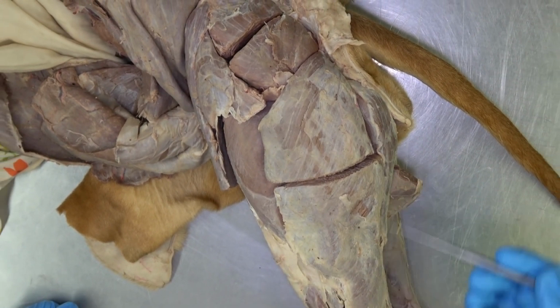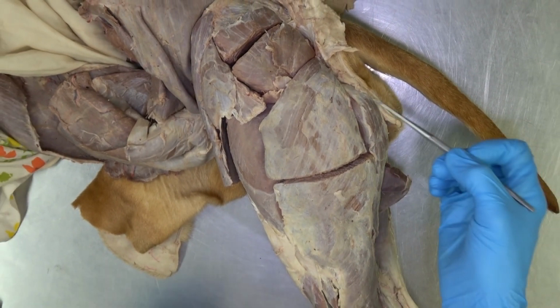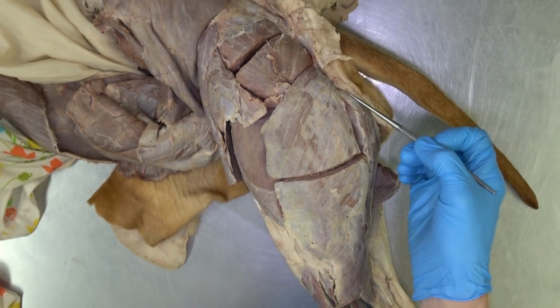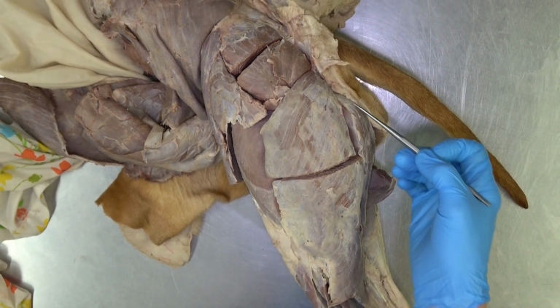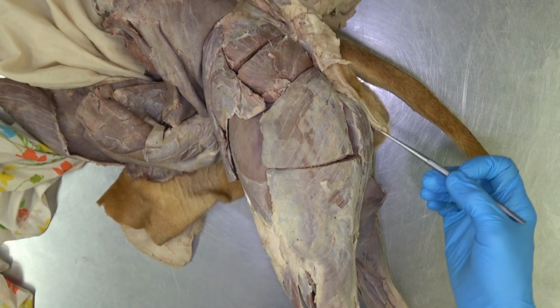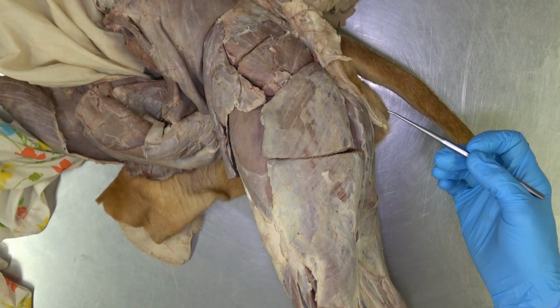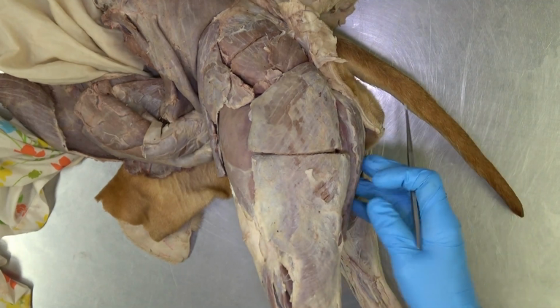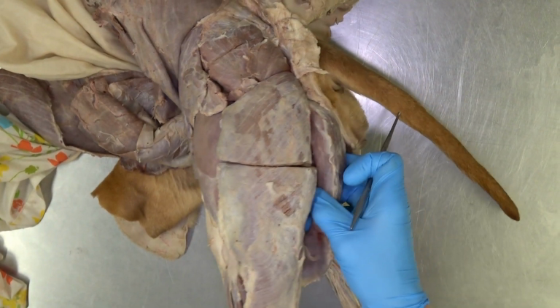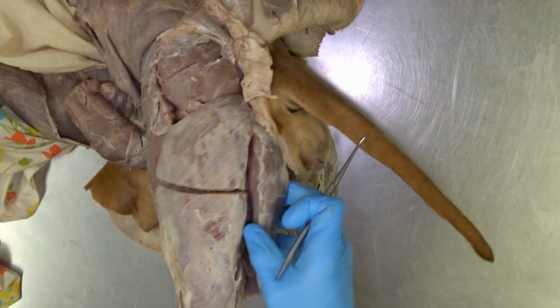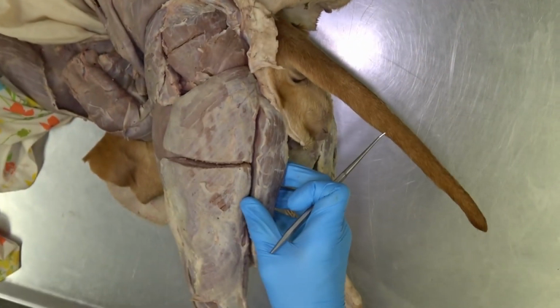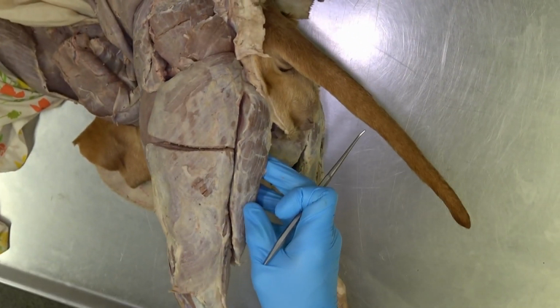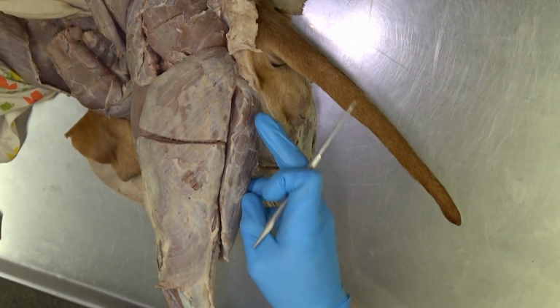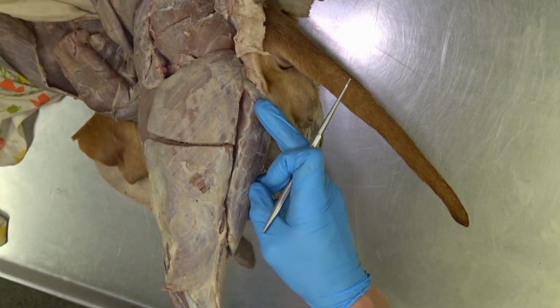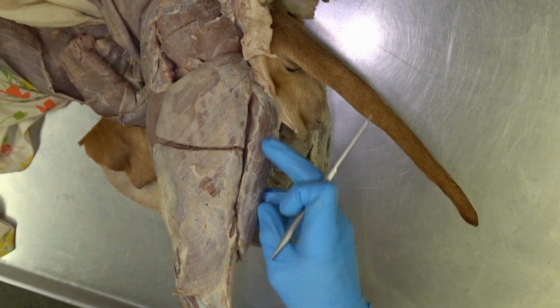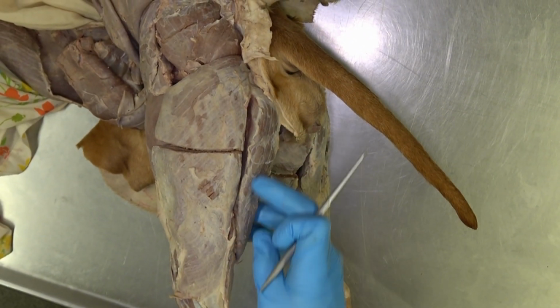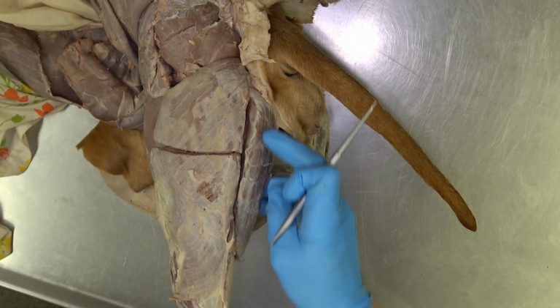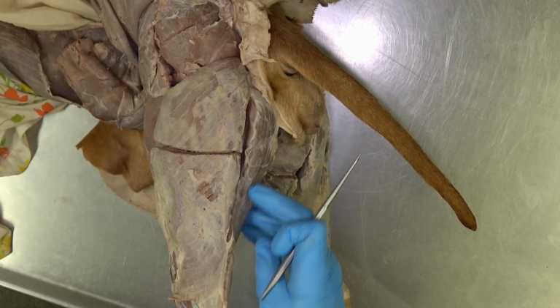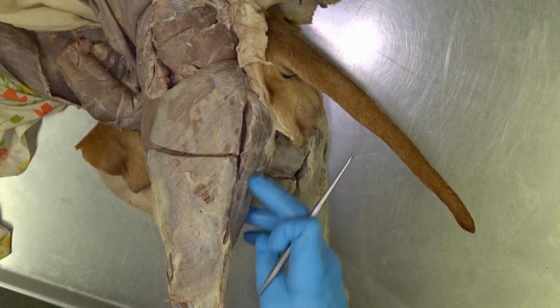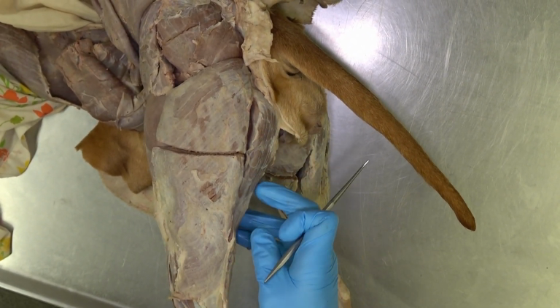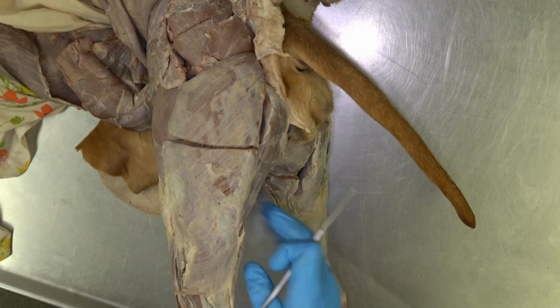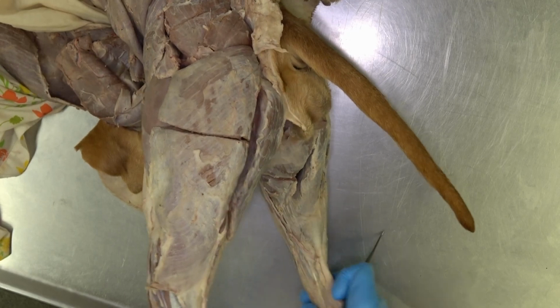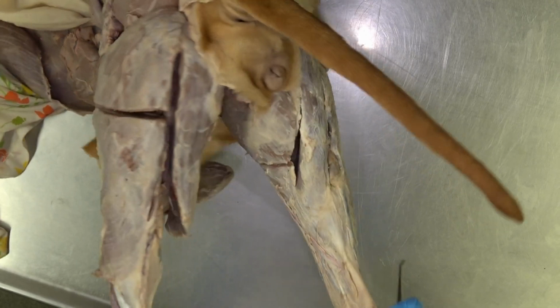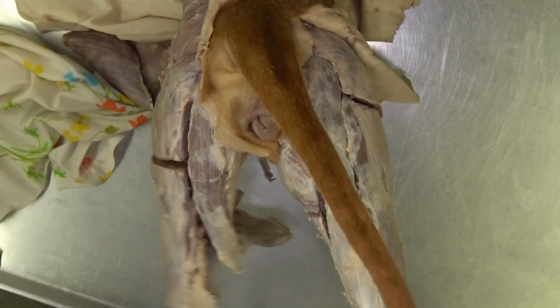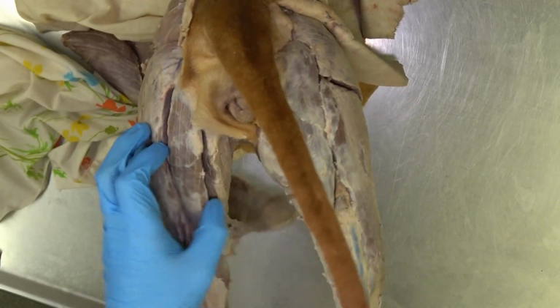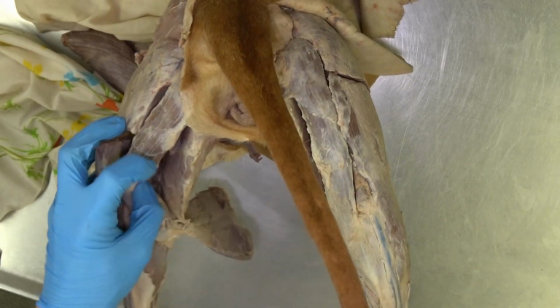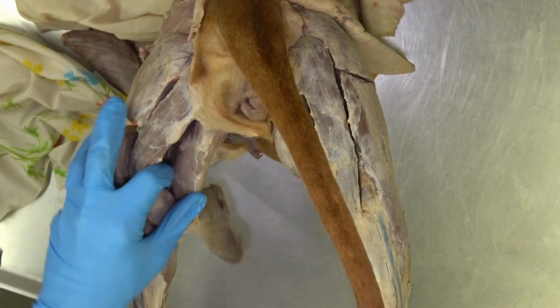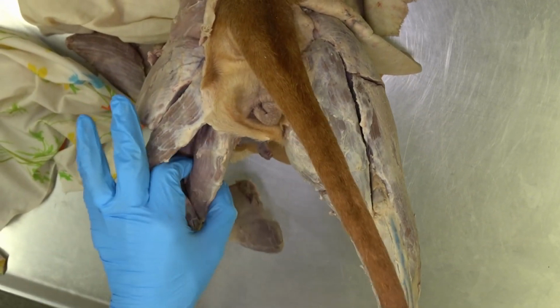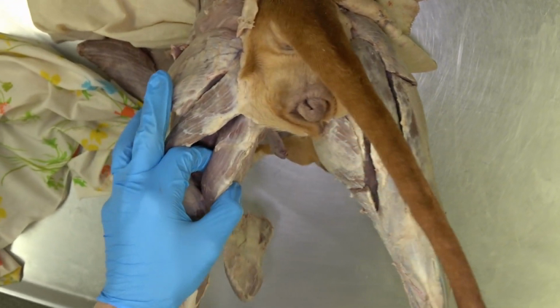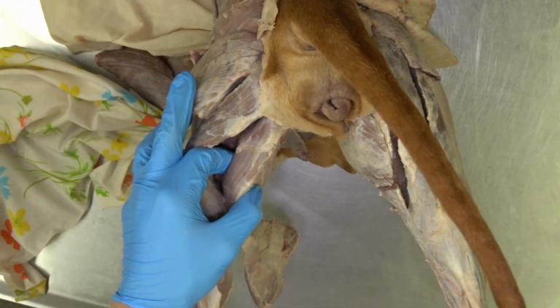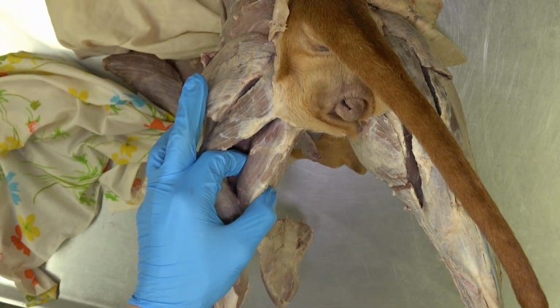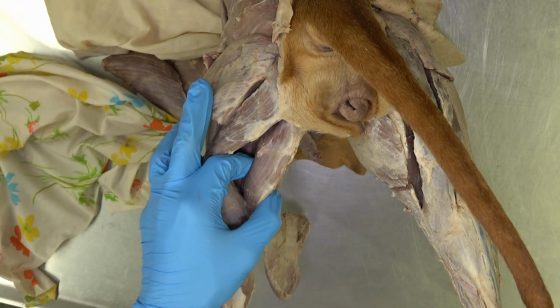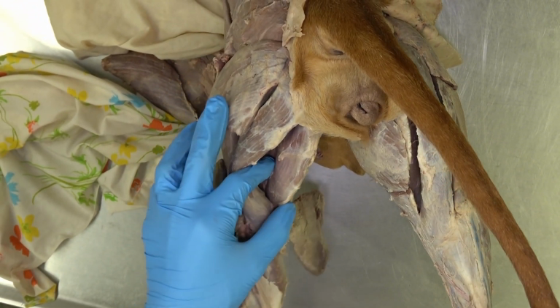As we continue to work caudally, we will start to see some more of the hamstring muscles, namely the semitendinosus and the semimembranosus. We'll see those a little bit better on the medial side.